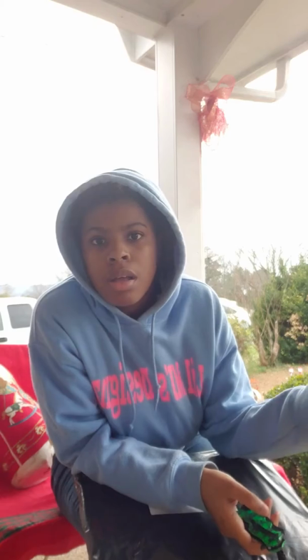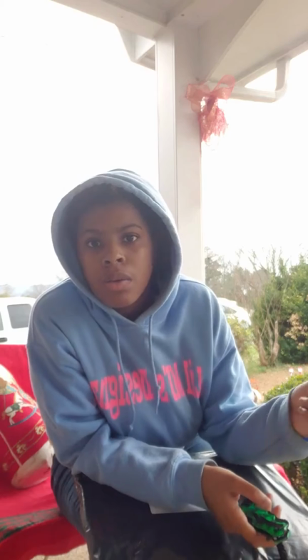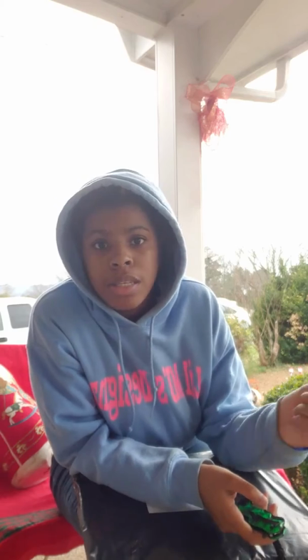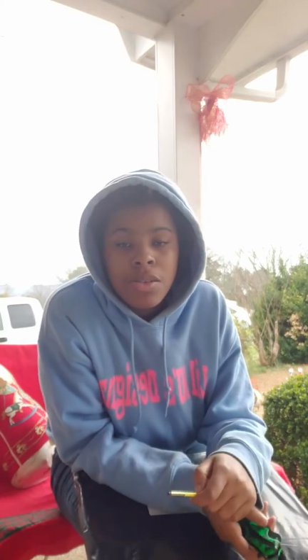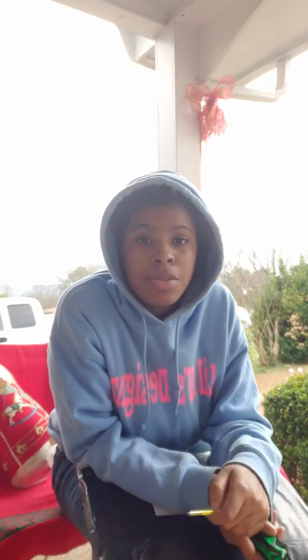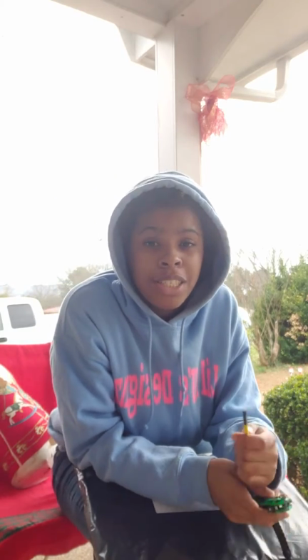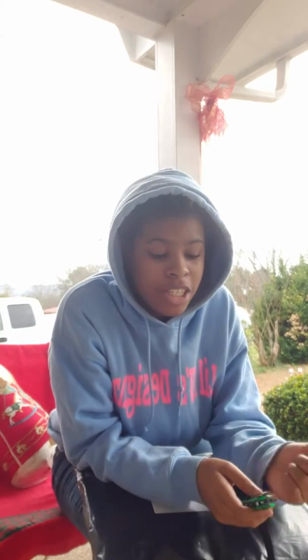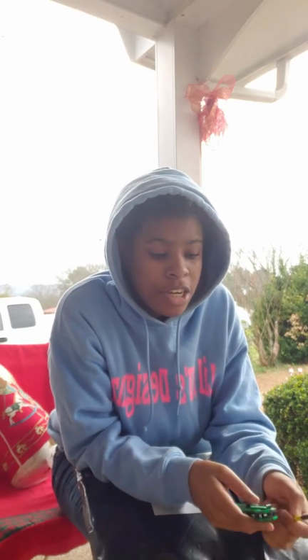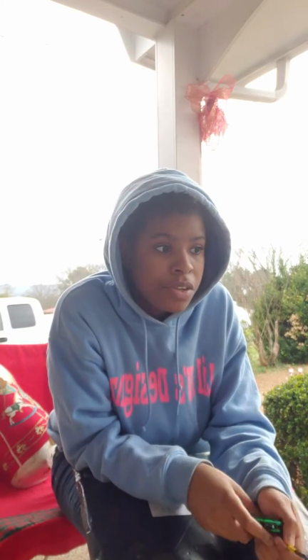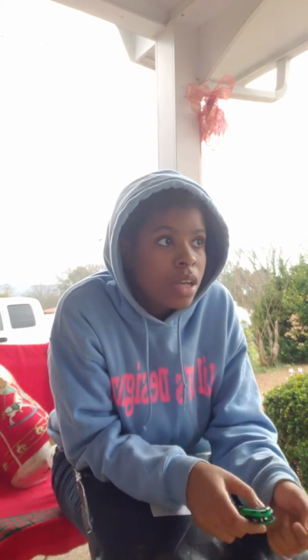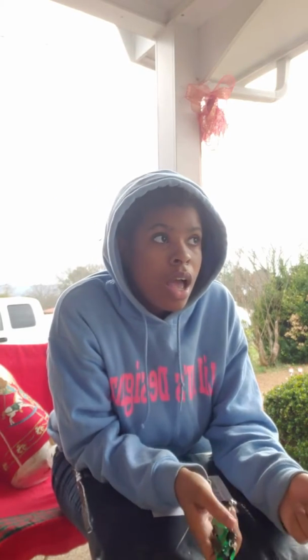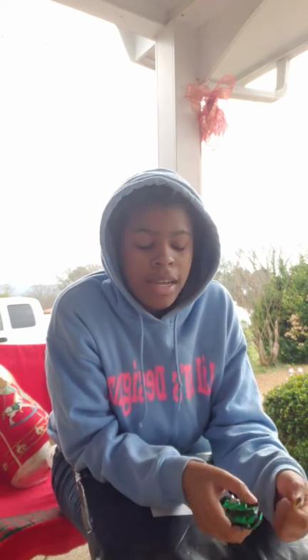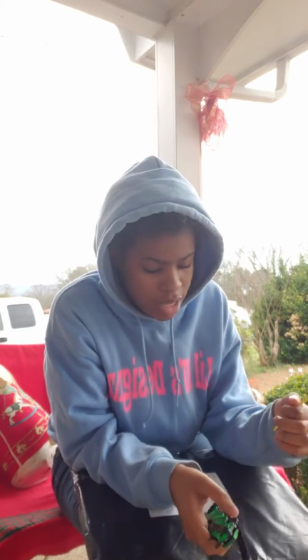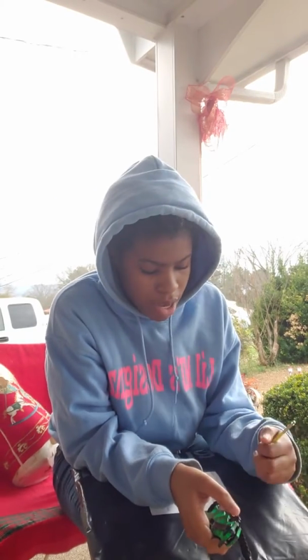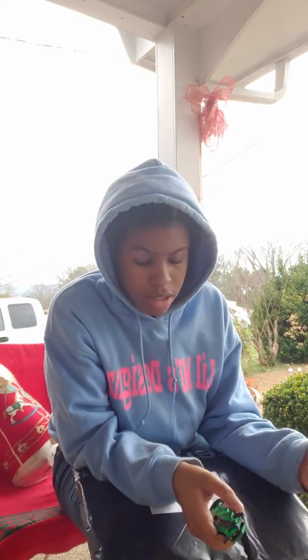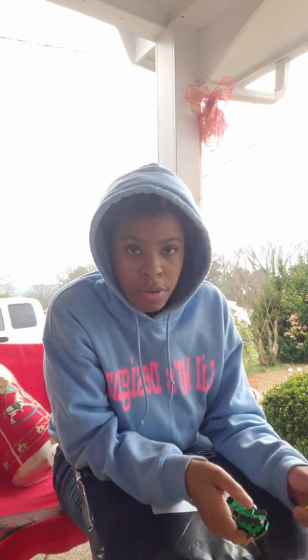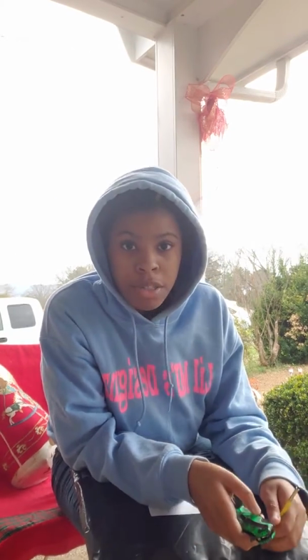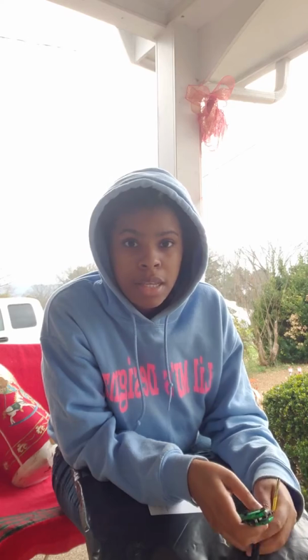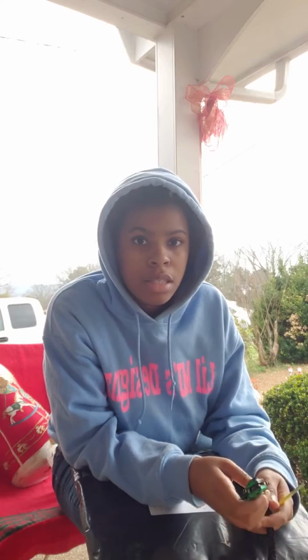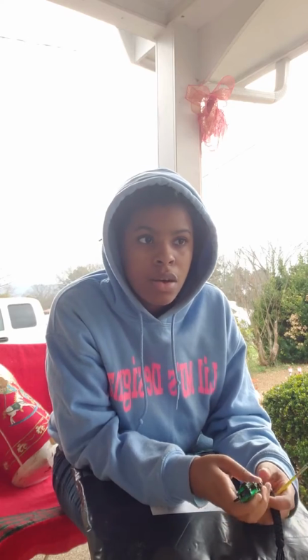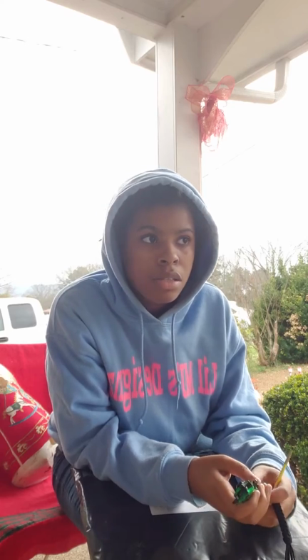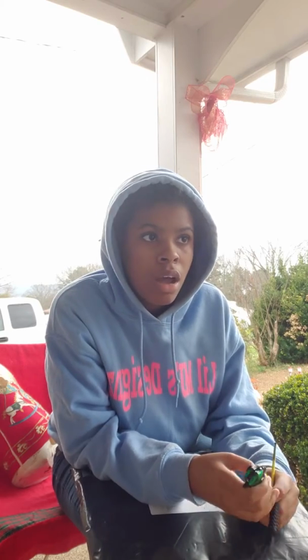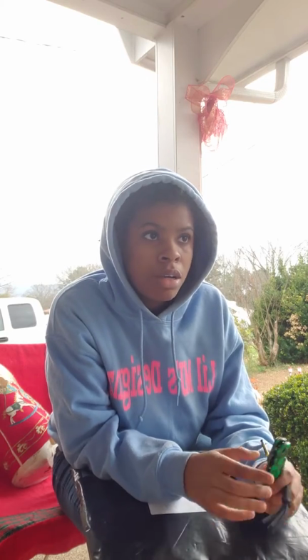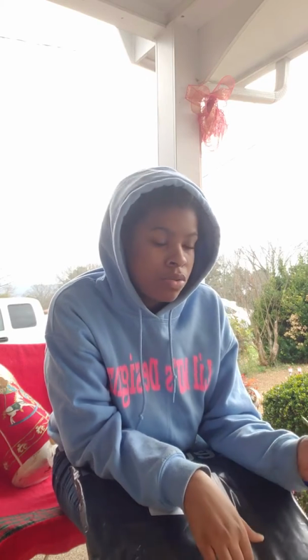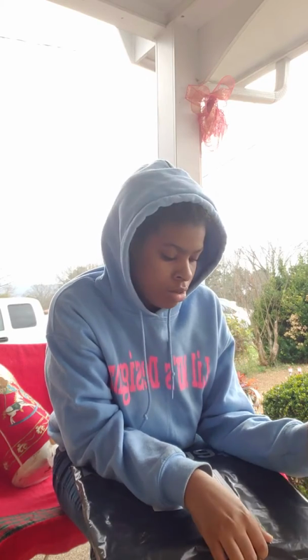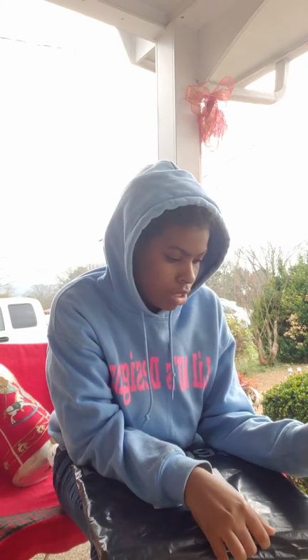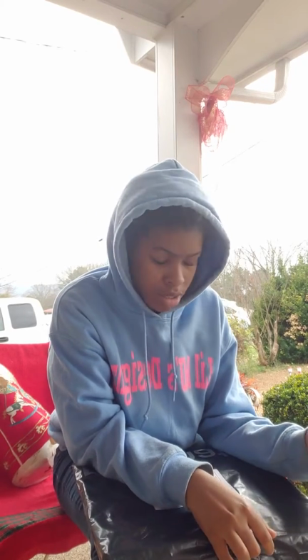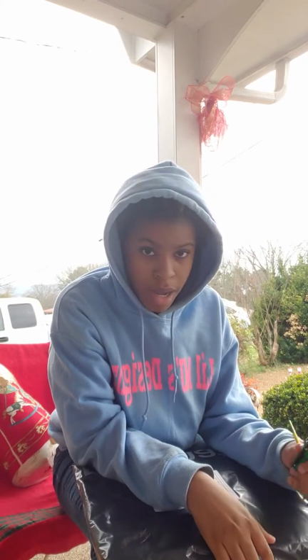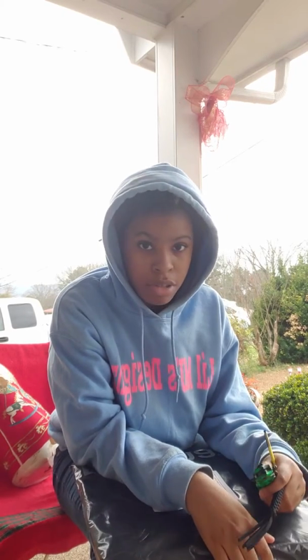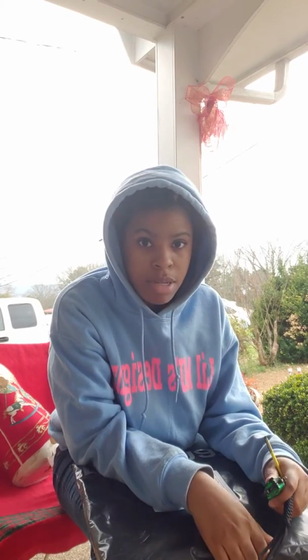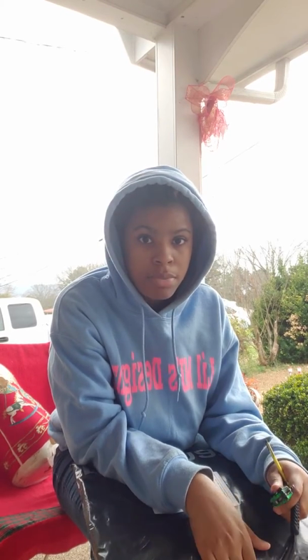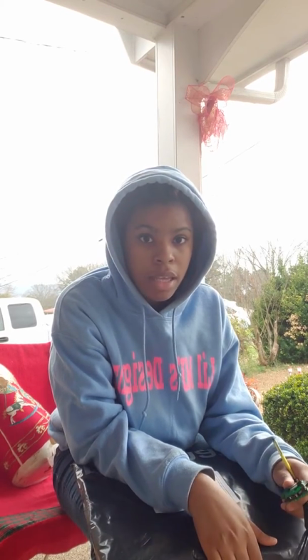What's good YouTube, it's your girl Jail. I just got my stuff from Postmates, so I was gonna do an unboxing of my Postmates package.